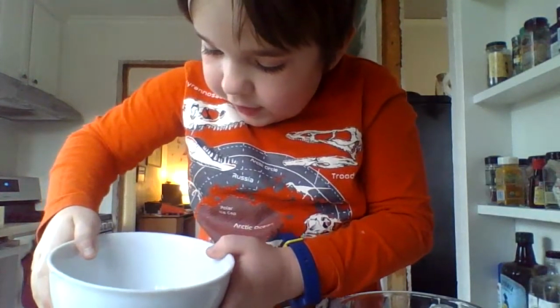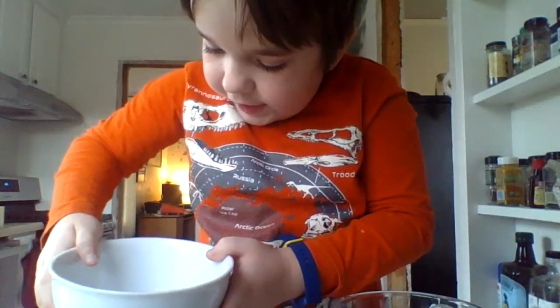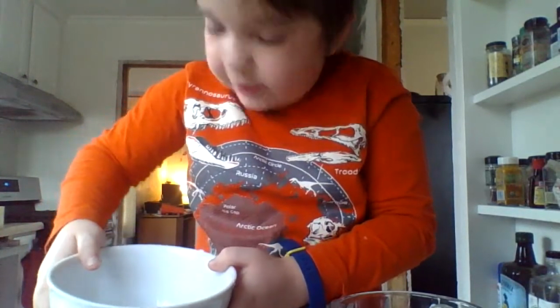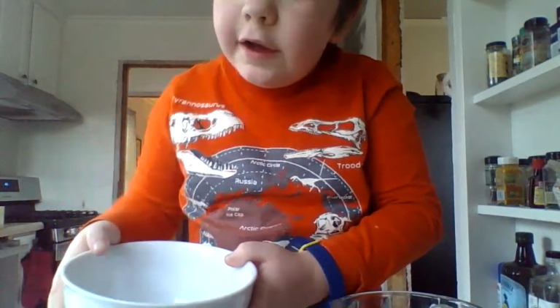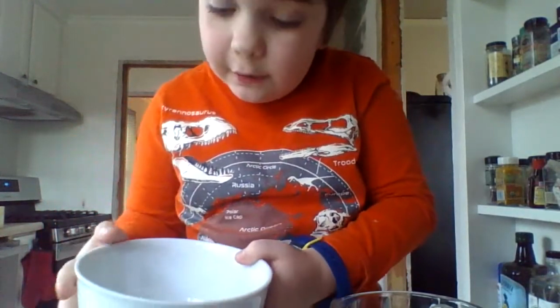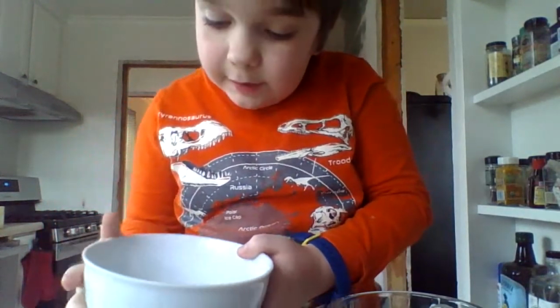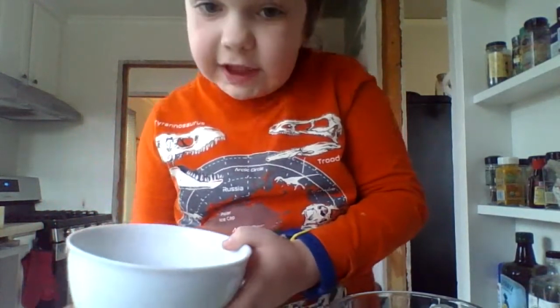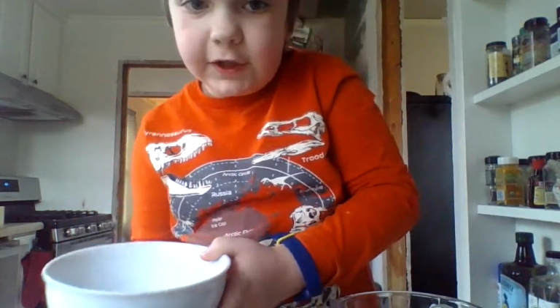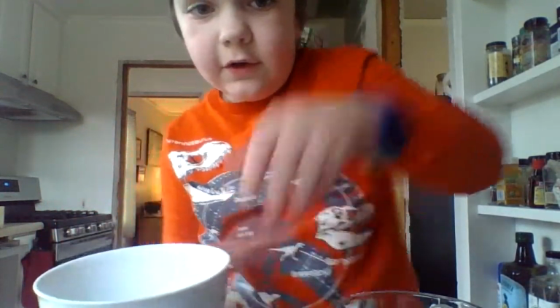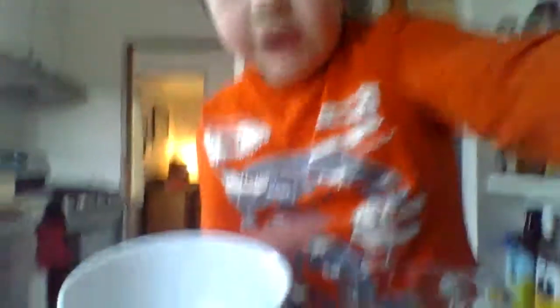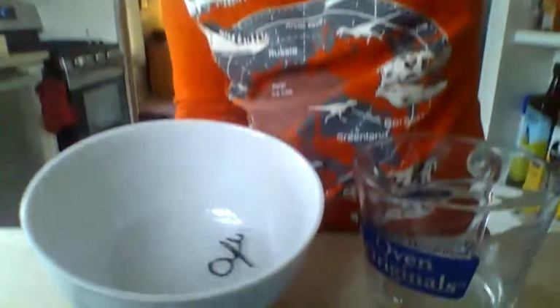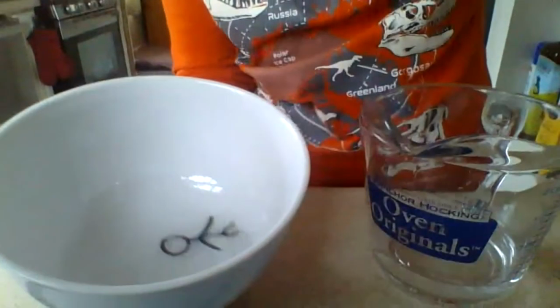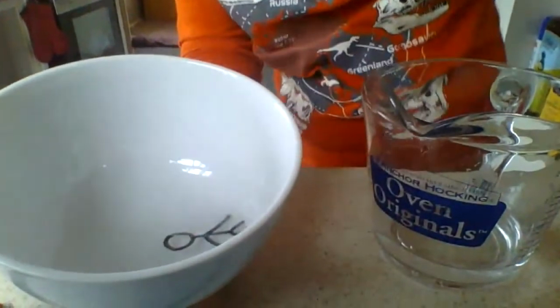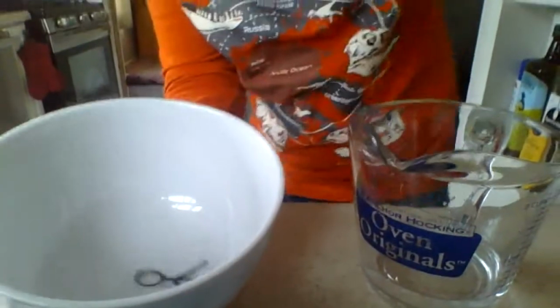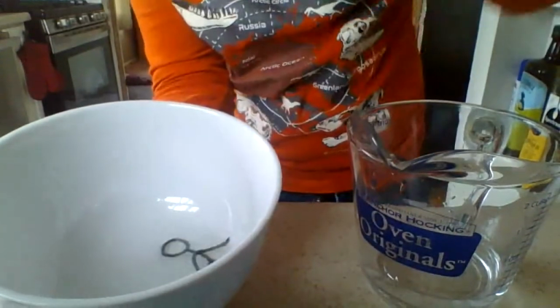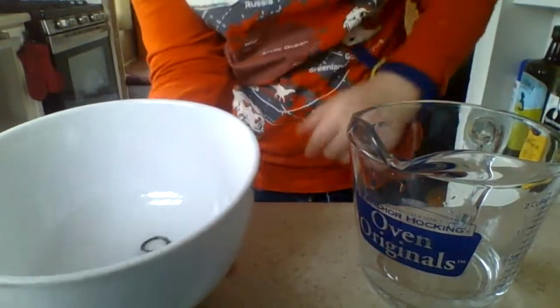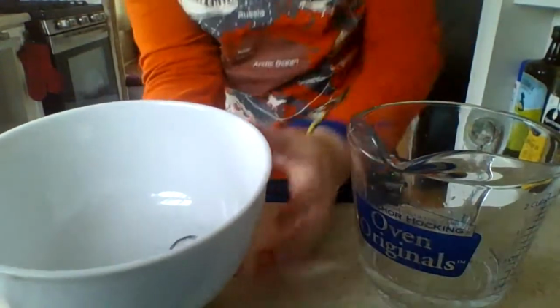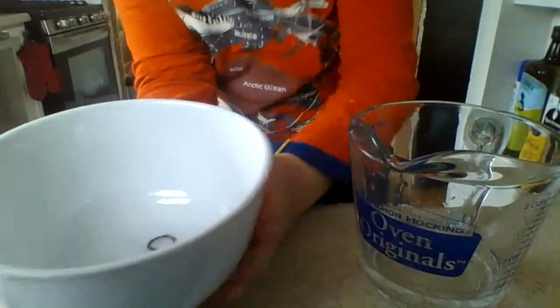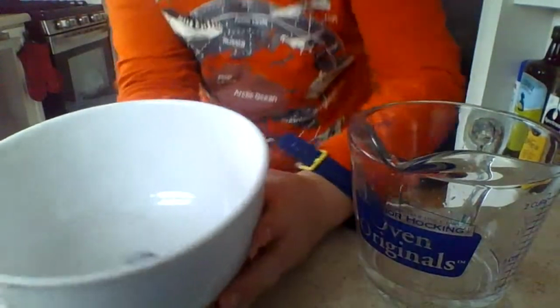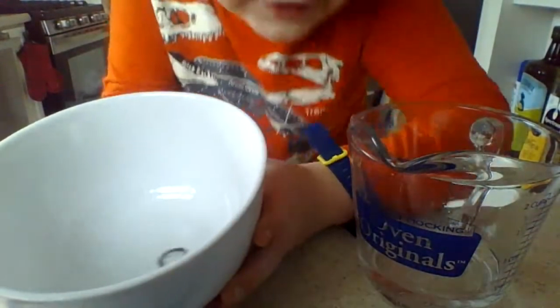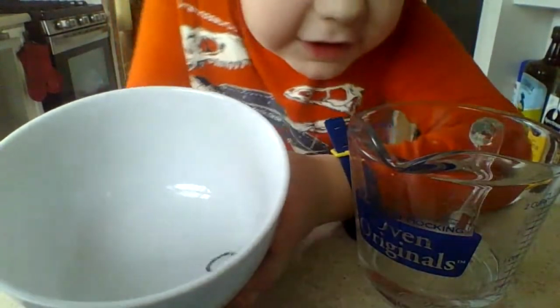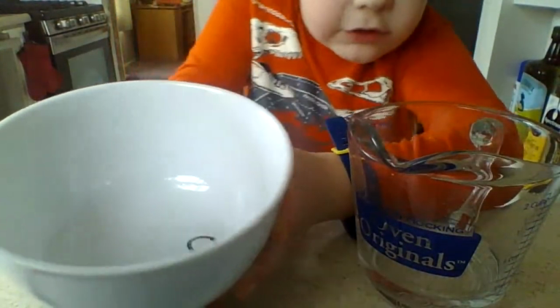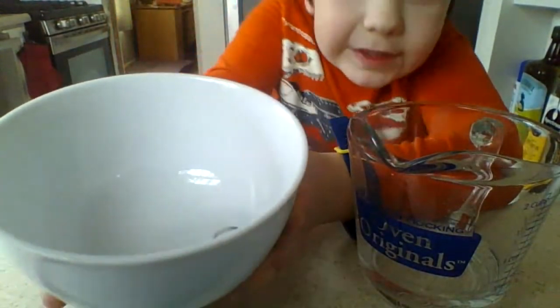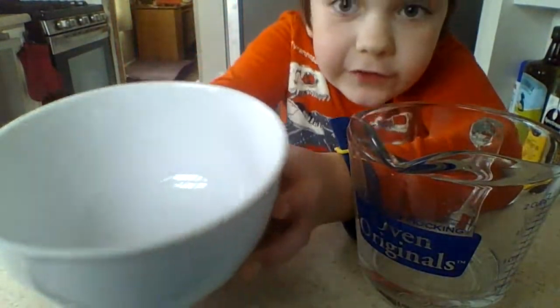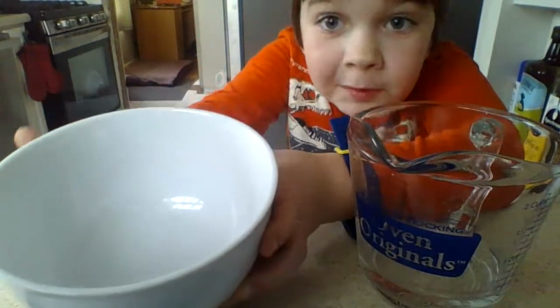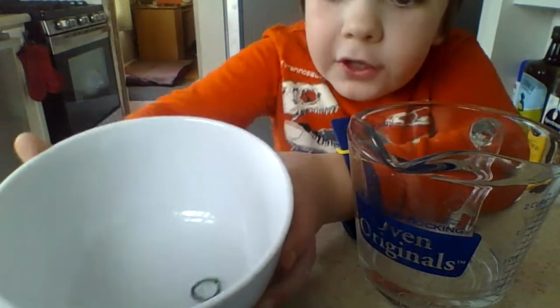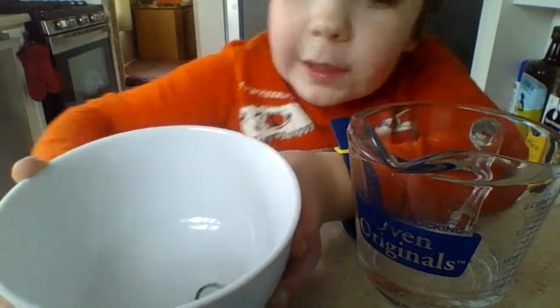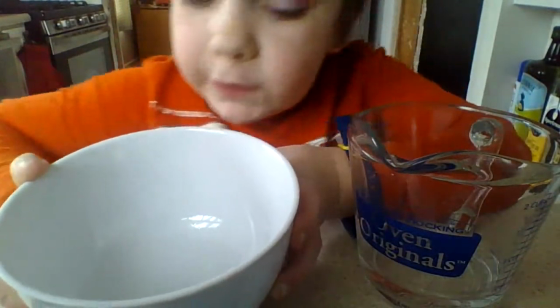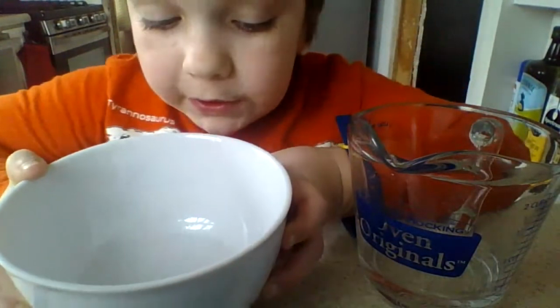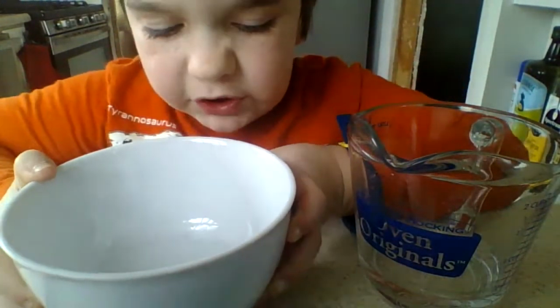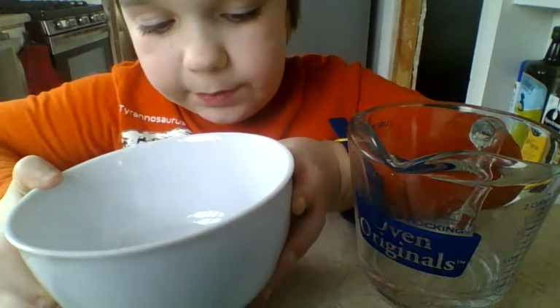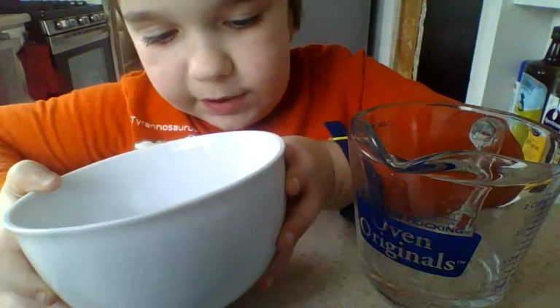And there we go! My stick figure is now in the bowl, floating around. And this is an extremely safe experiment, except if you spill it's just a little bit messy.